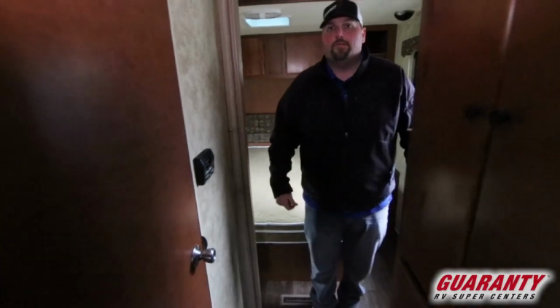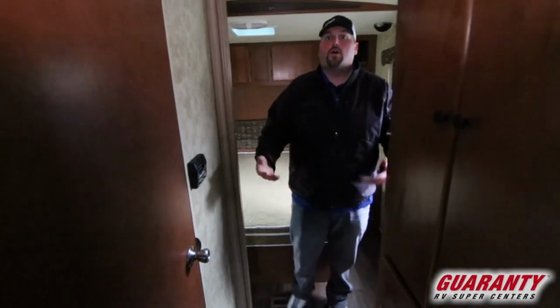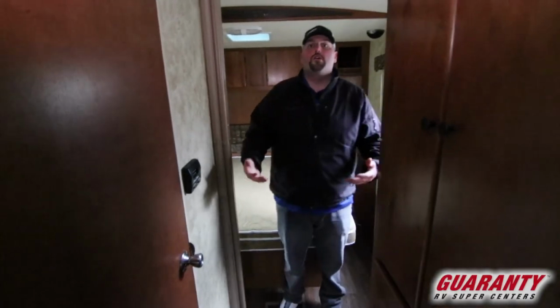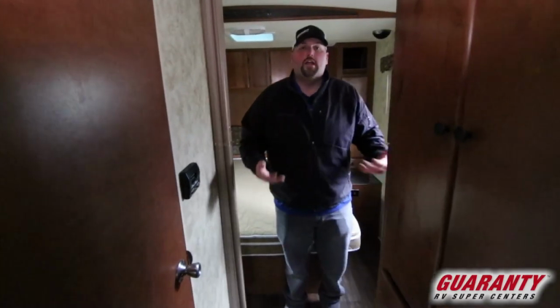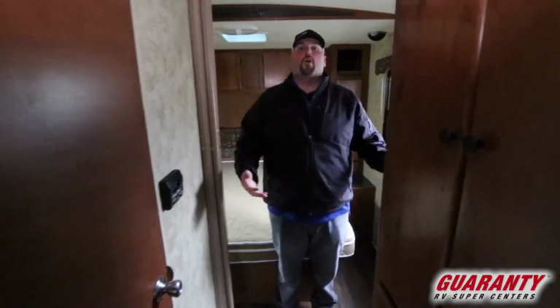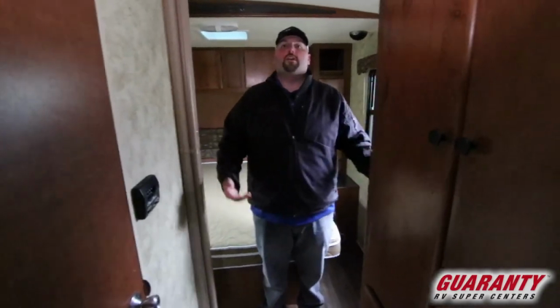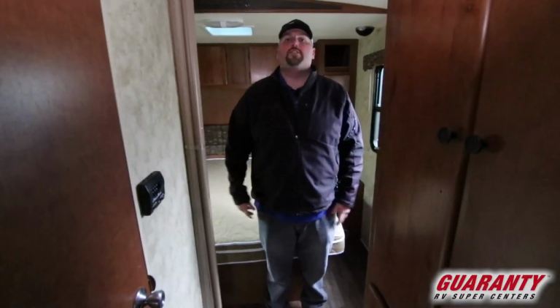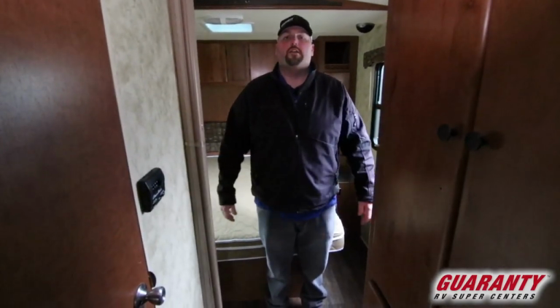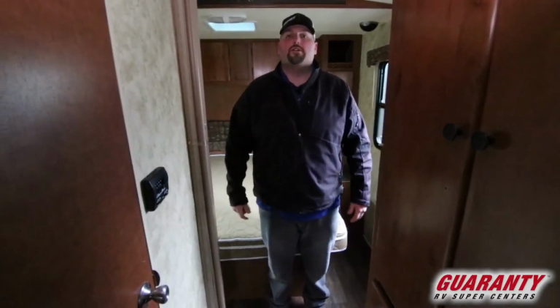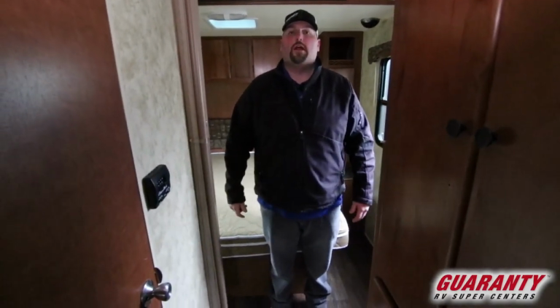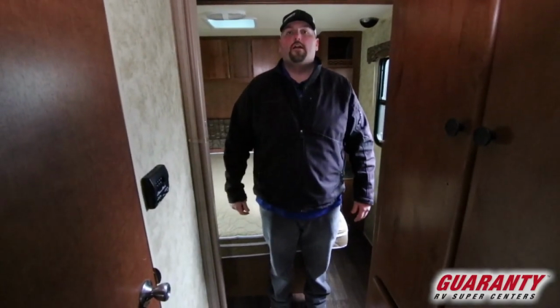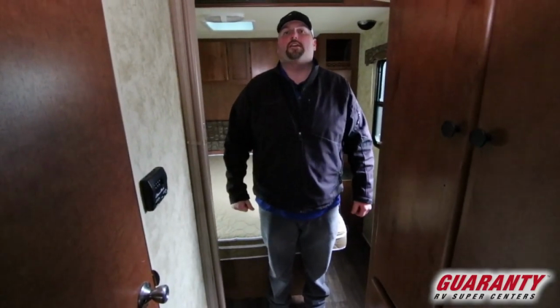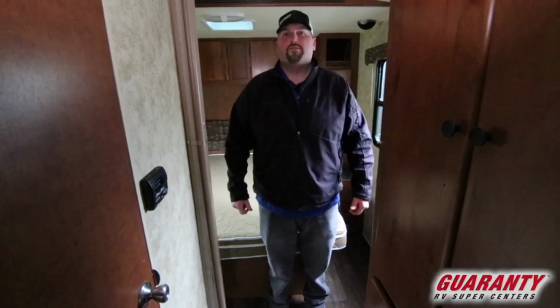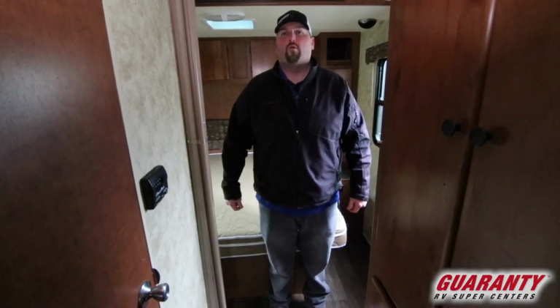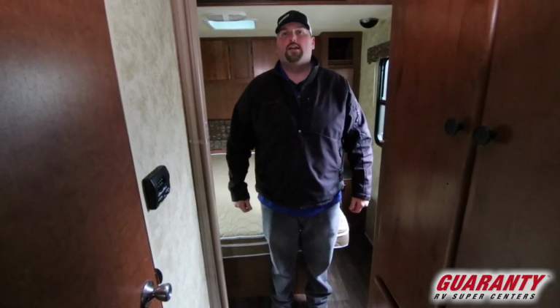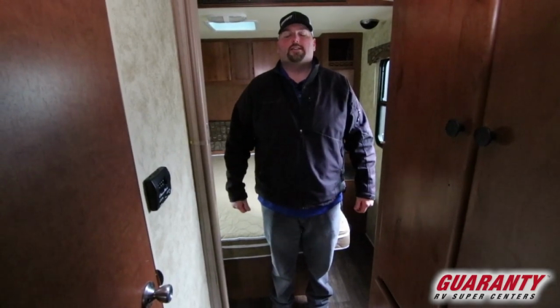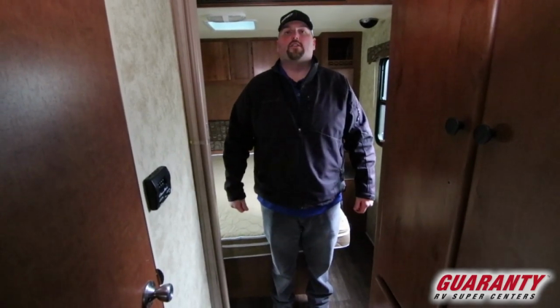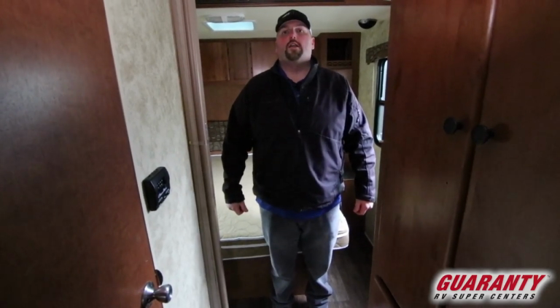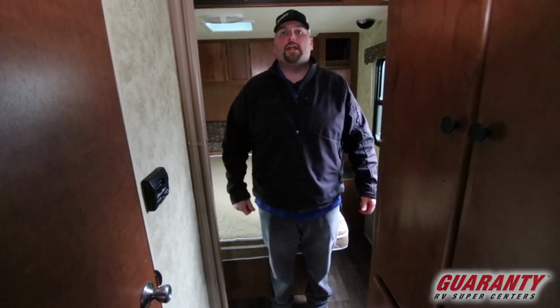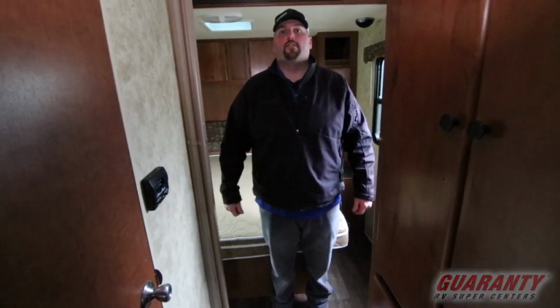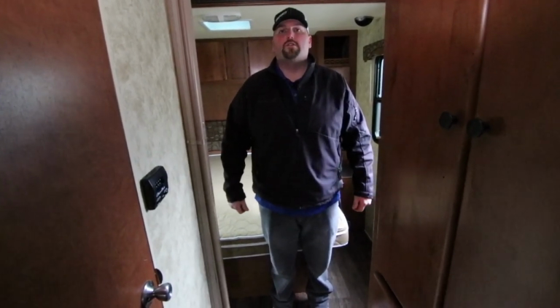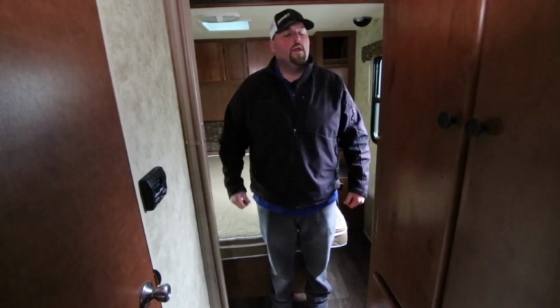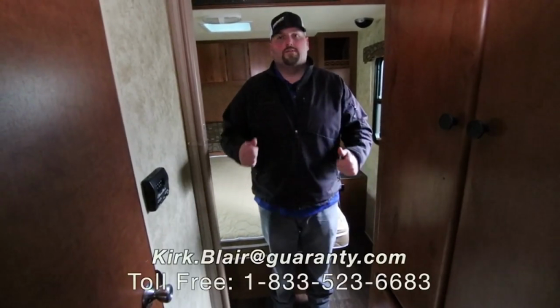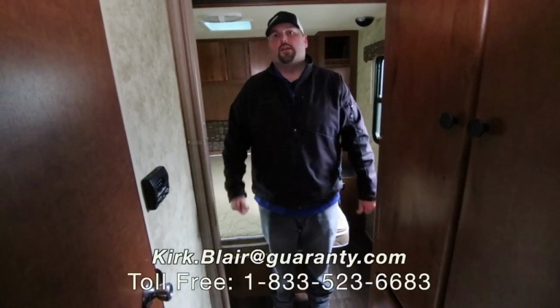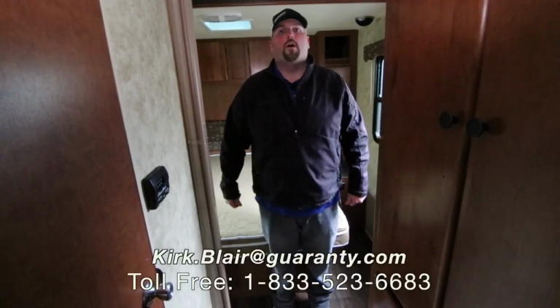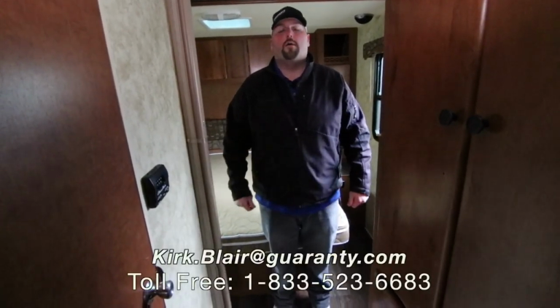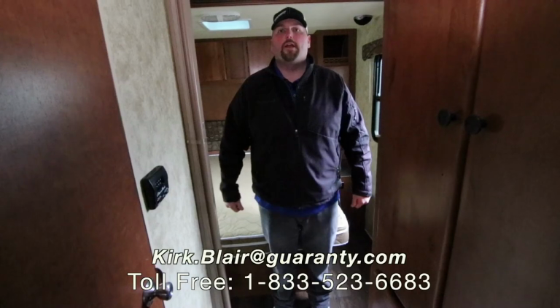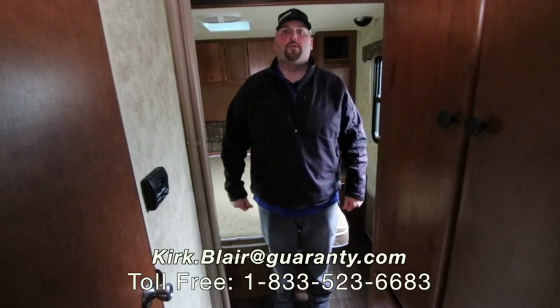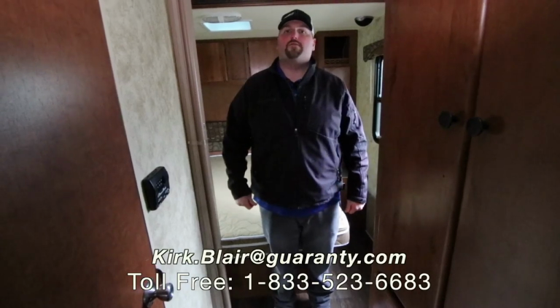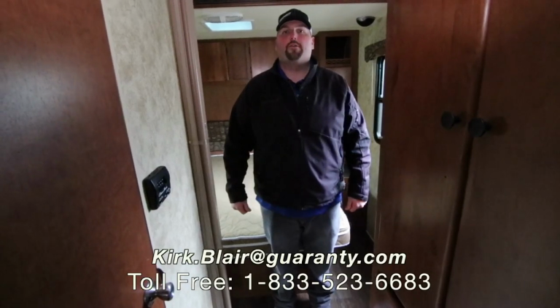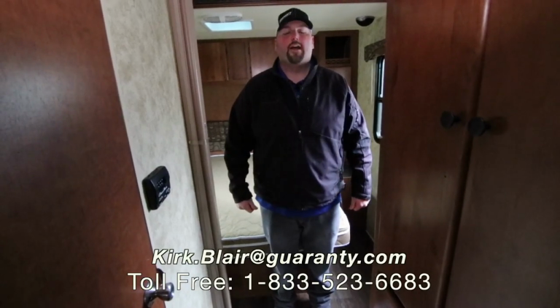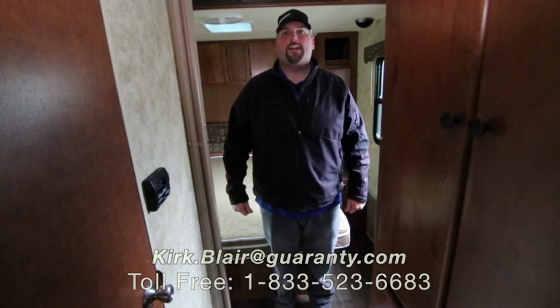For this coach or any other coach here at Guaranty RV, my name is Kirk Blair. My cell phone is 541-601-8742. Please feel free to give me a call — I'm happy to help you. You can ask for Captain Kirk. Have a great day.